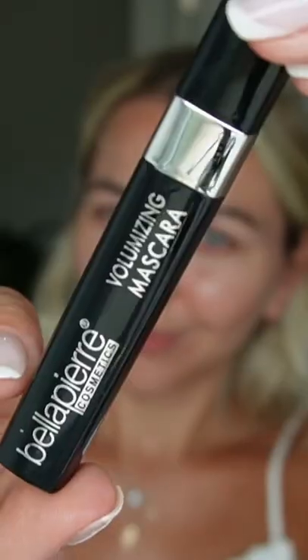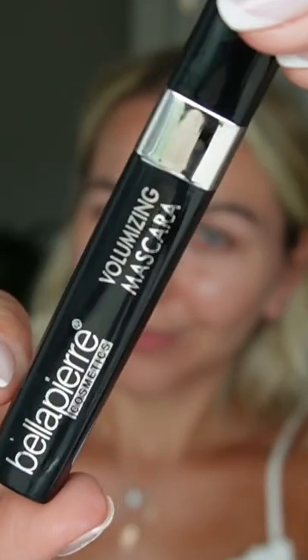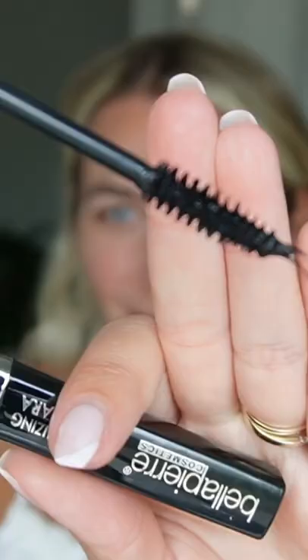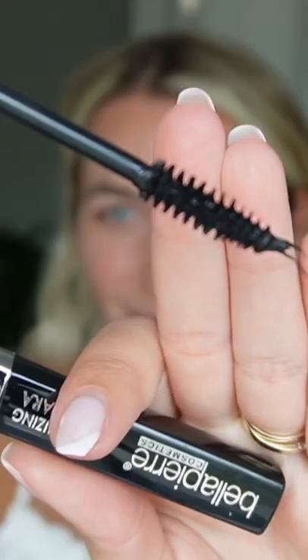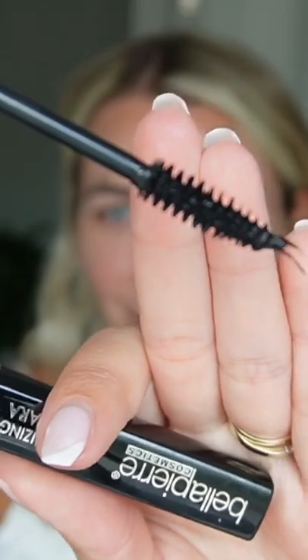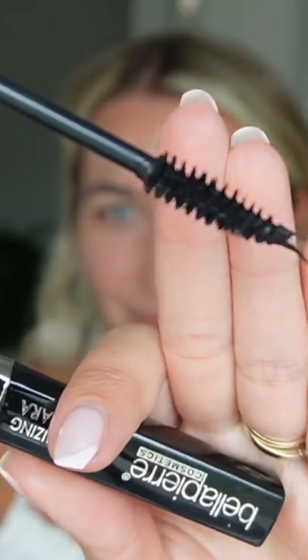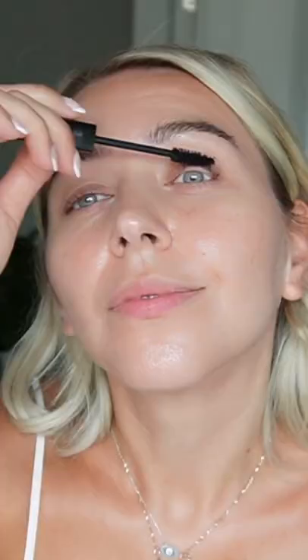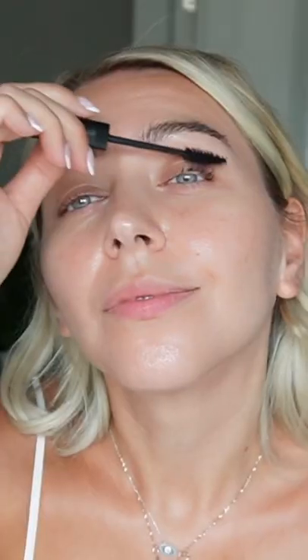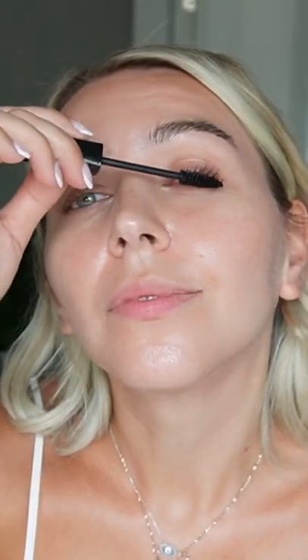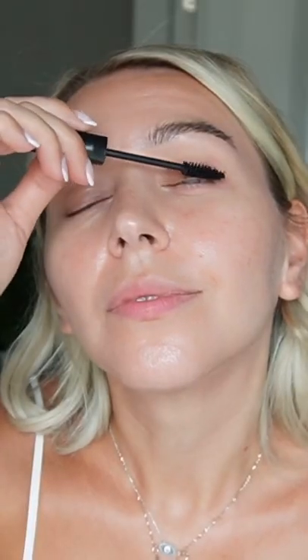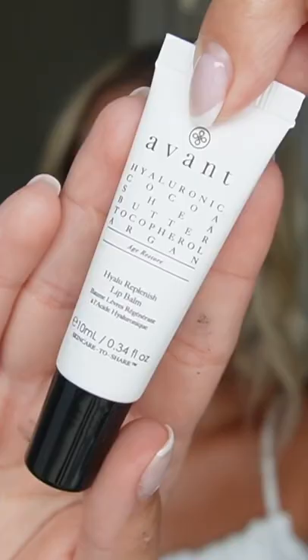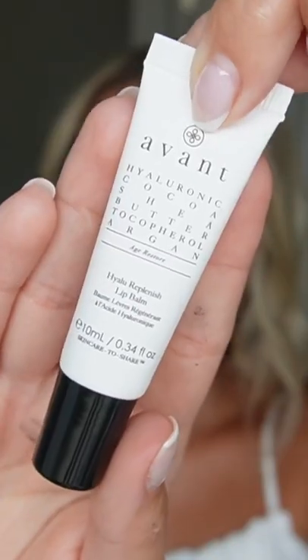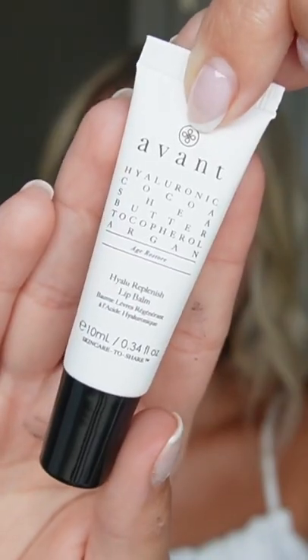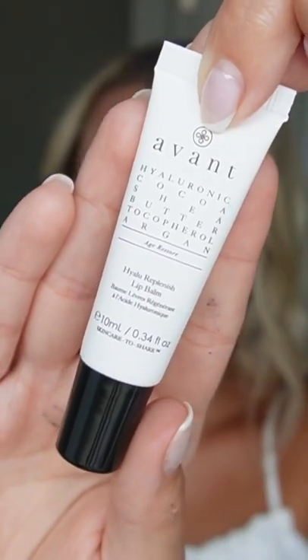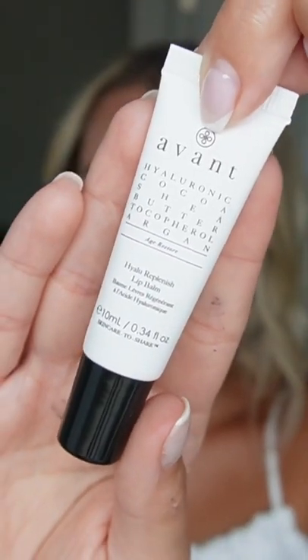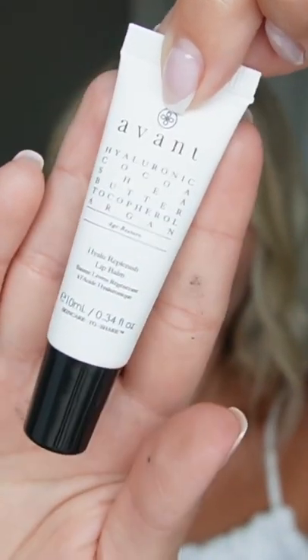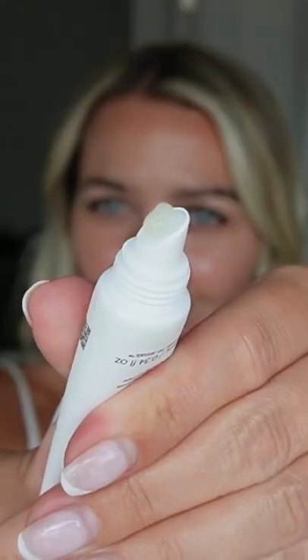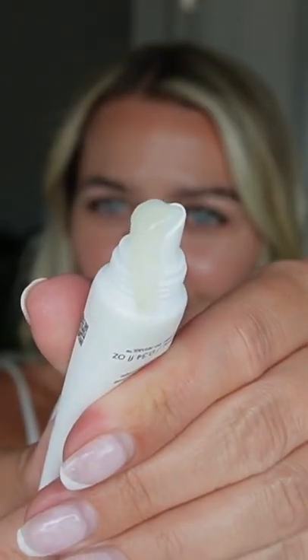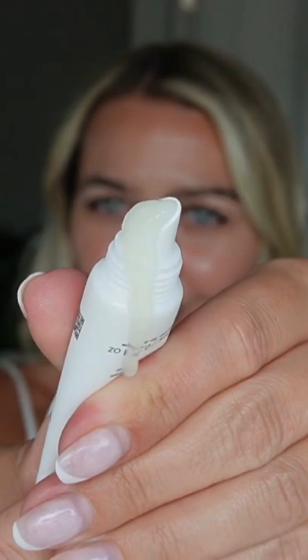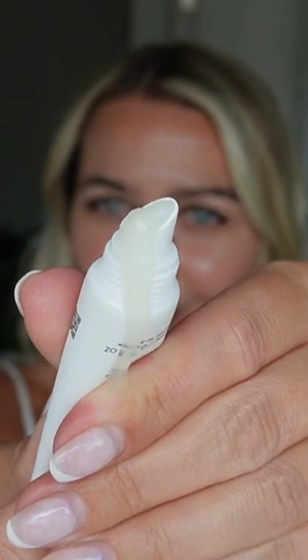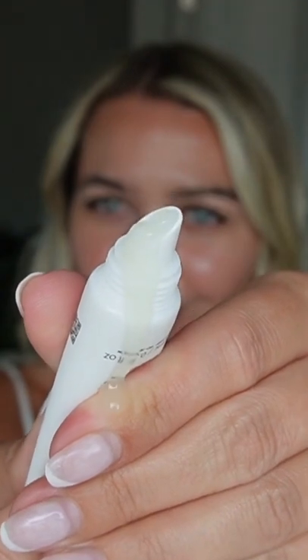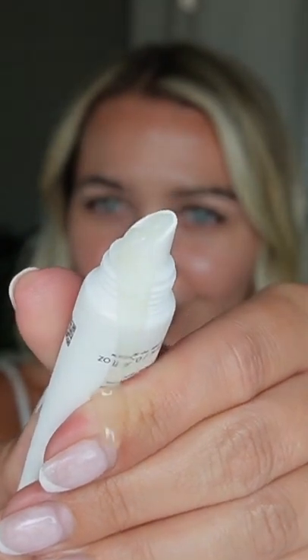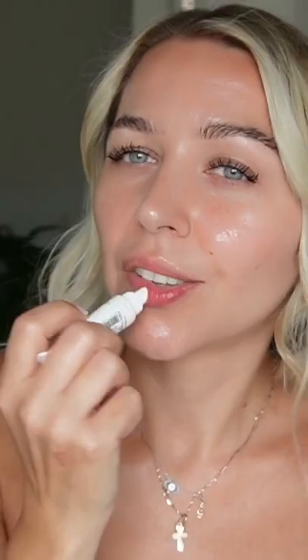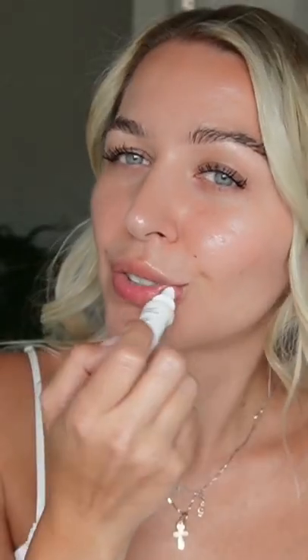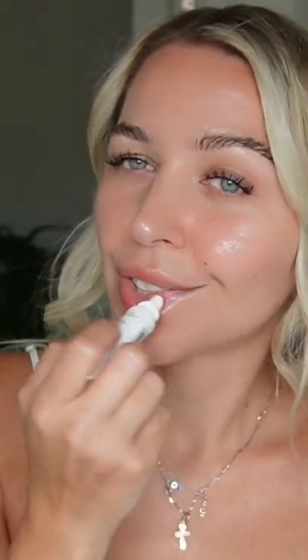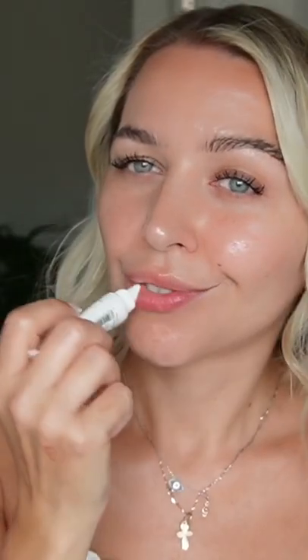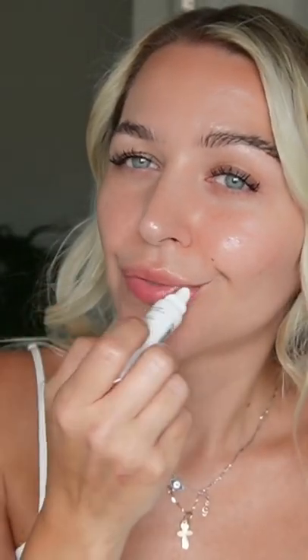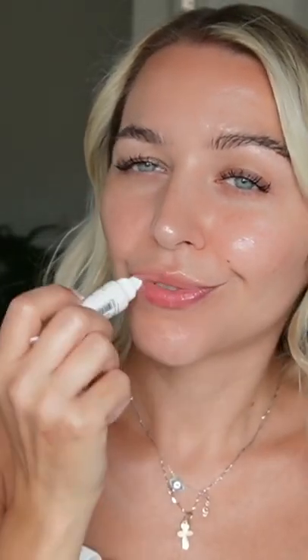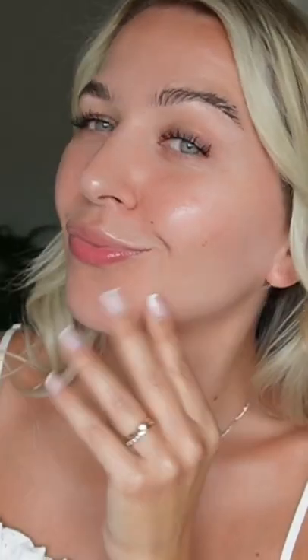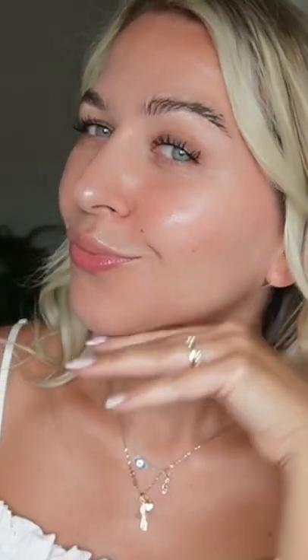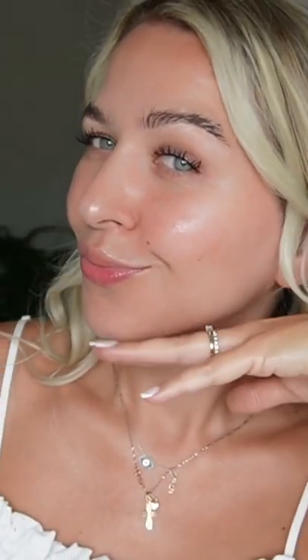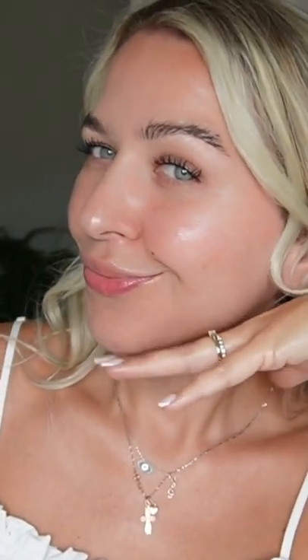Volumizing Mascara — the volumizing formula to create flattering lashes. Yellow Replenish Lip Balm. Feels like a luxe skincare, sinking in and immediately hydrating. My lips feel amazing.